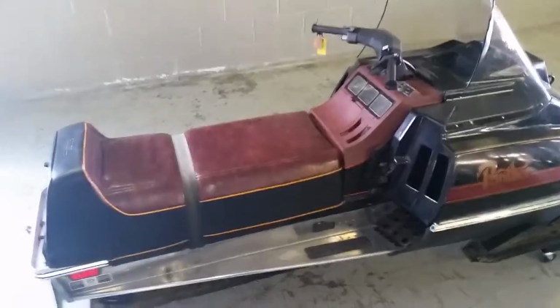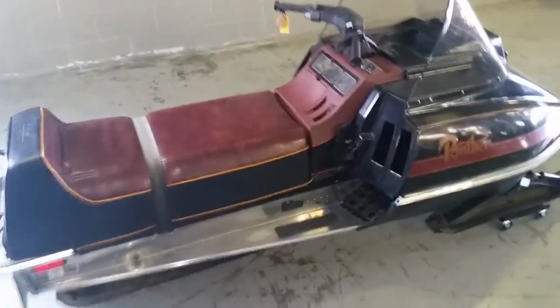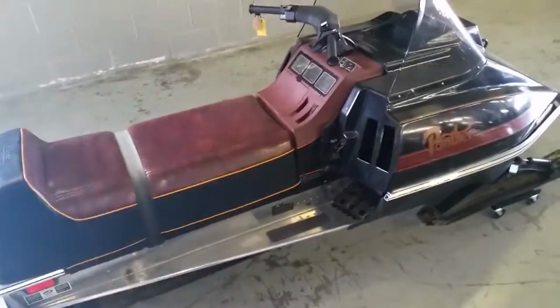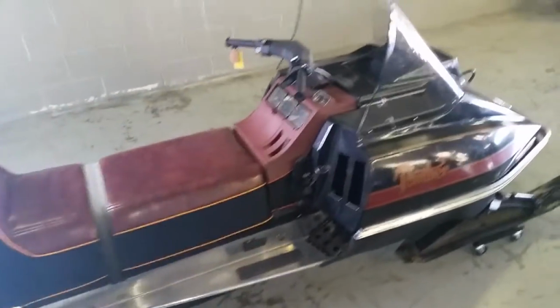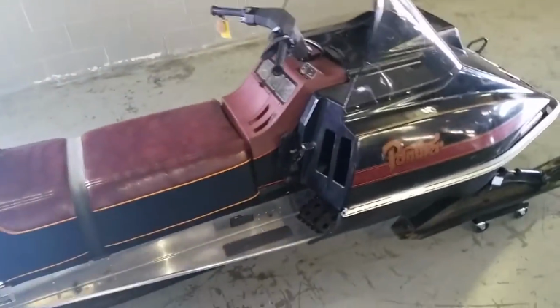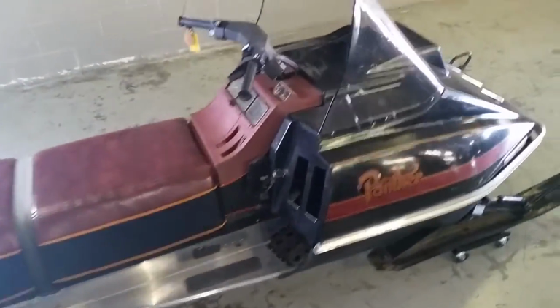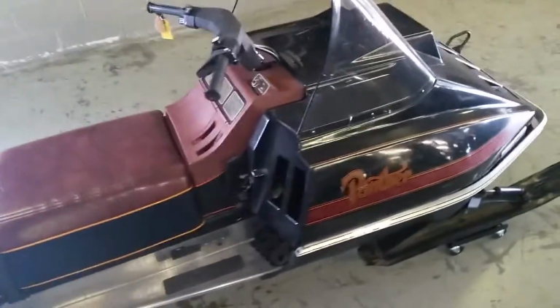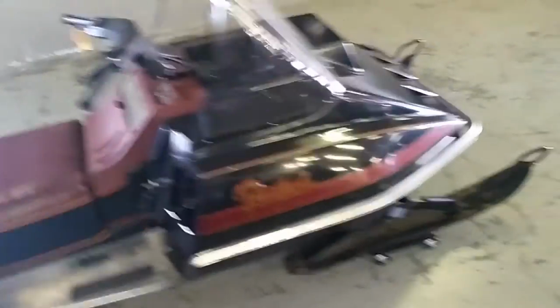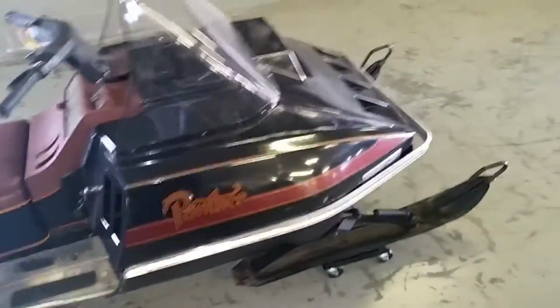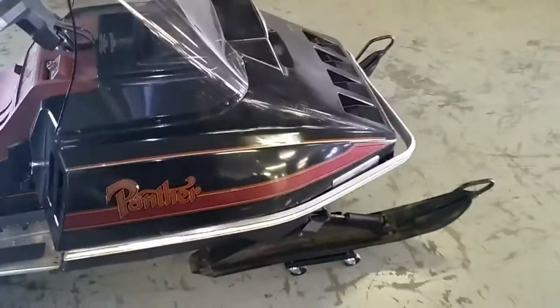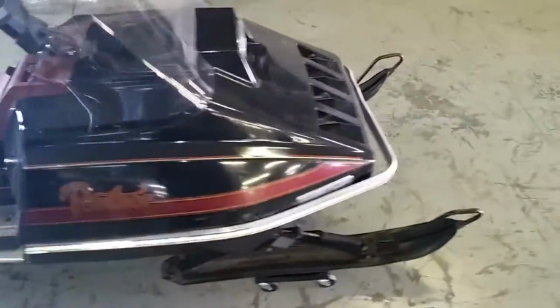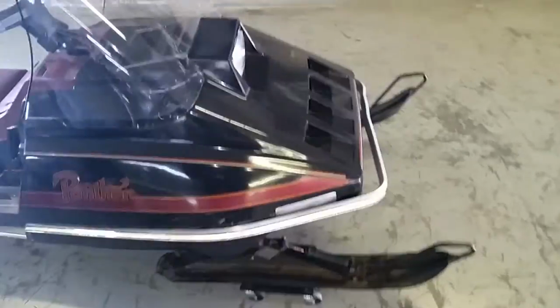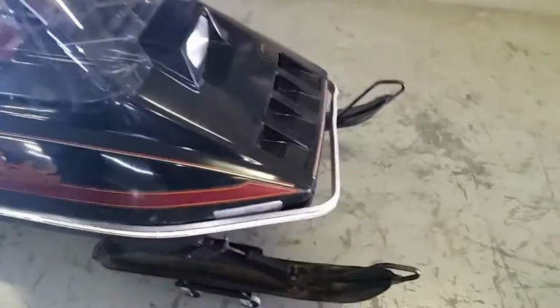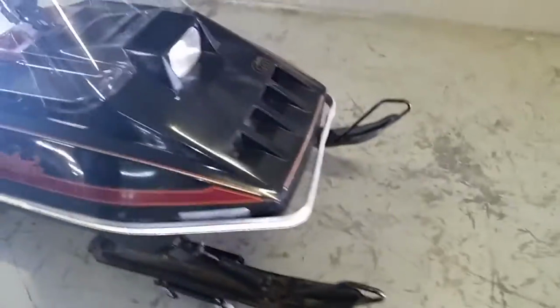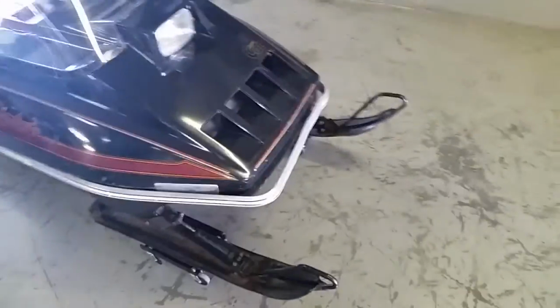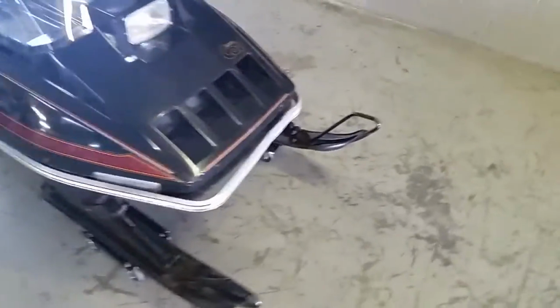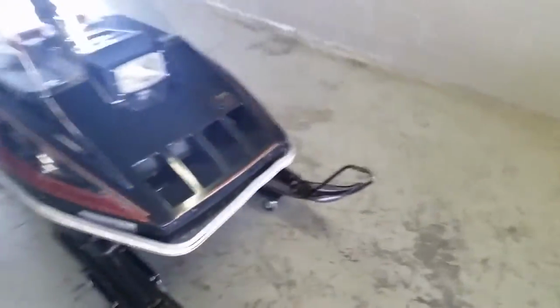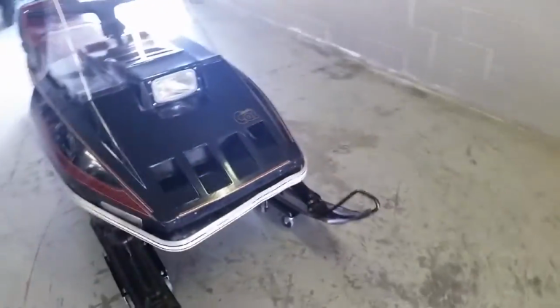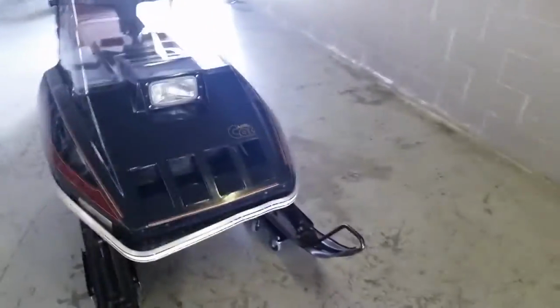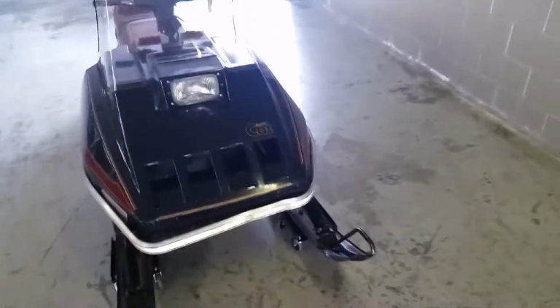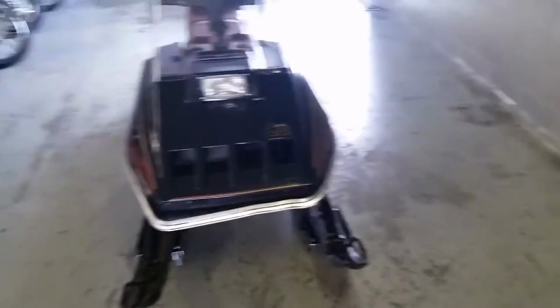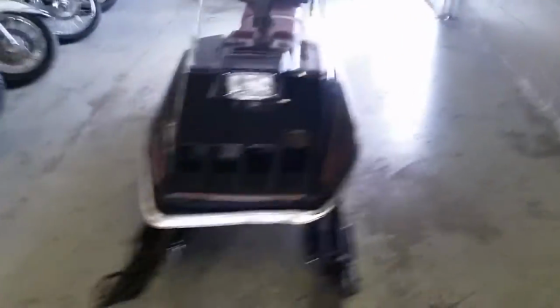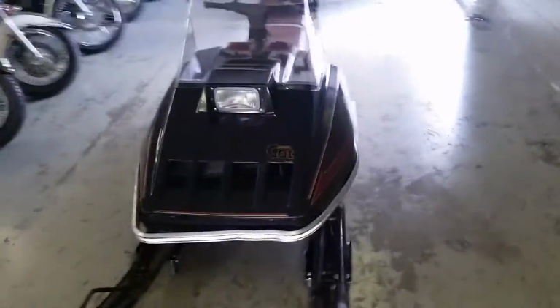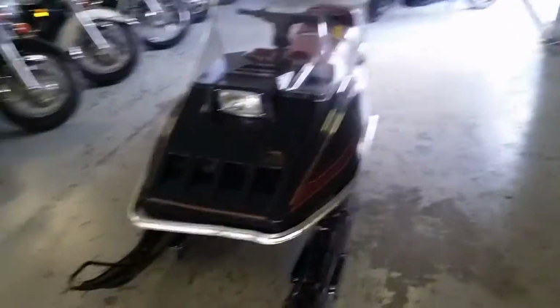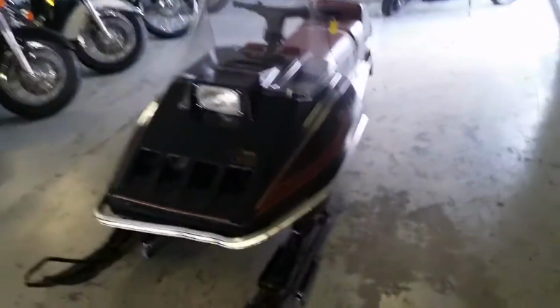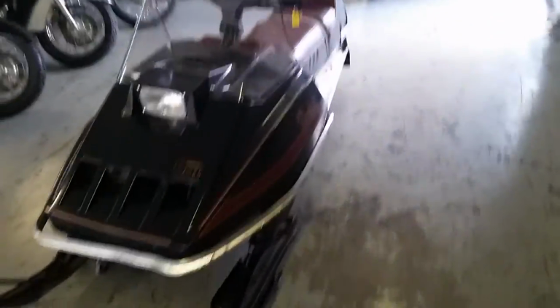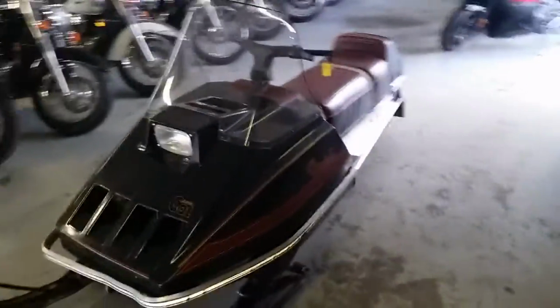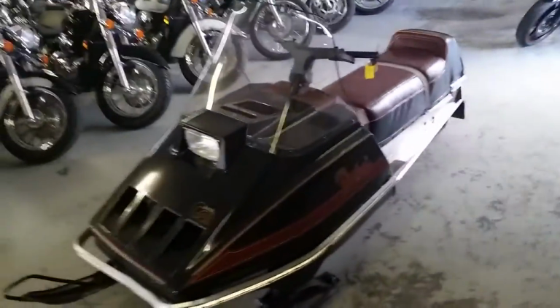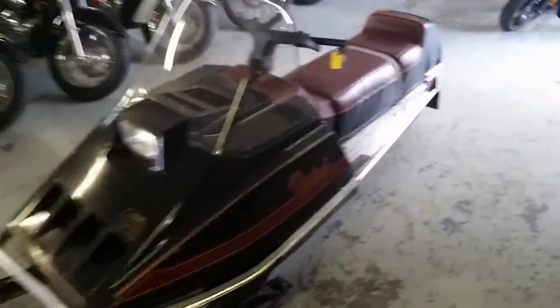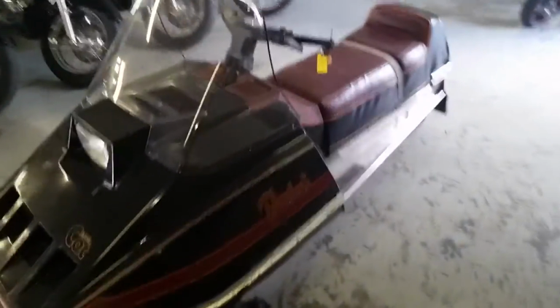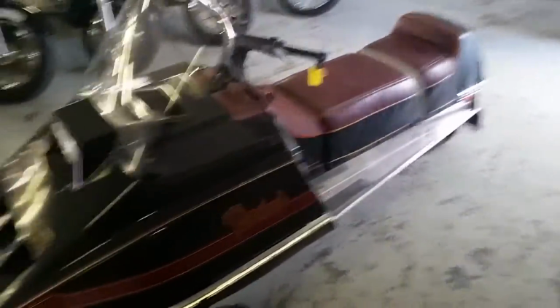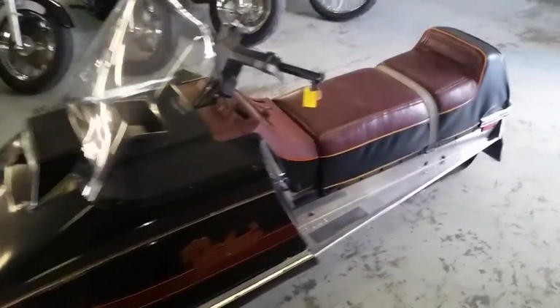We've got a super clean 1980 Arctic Cat Panther 440 for sale. This sled's only got 929 miles on it. It's a super cool old school sled. It's a solid 9 out of a 10. It runs strong, needs nothing.